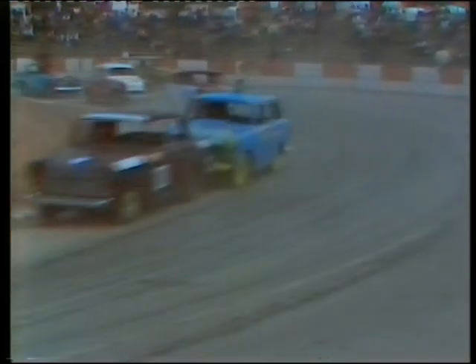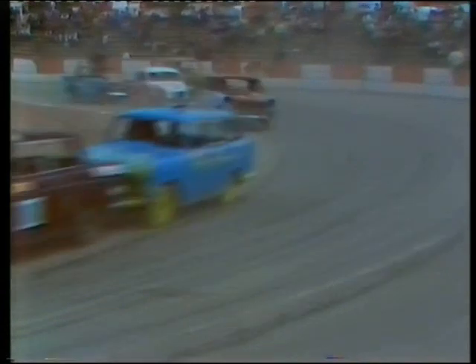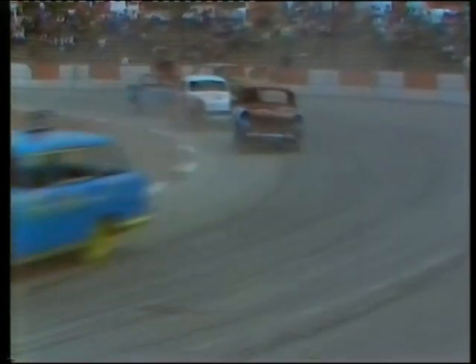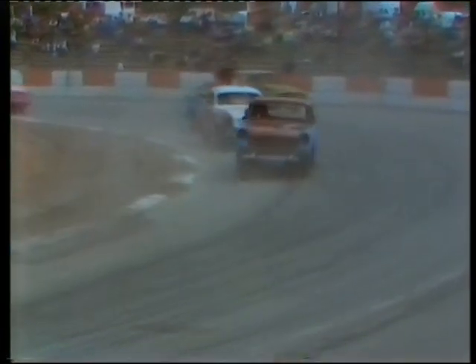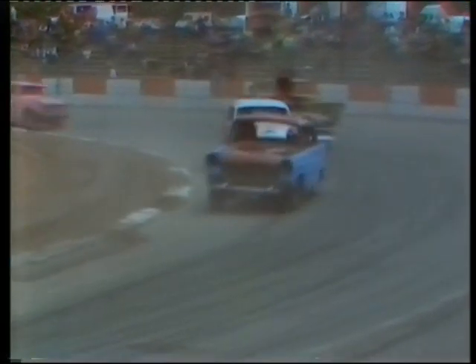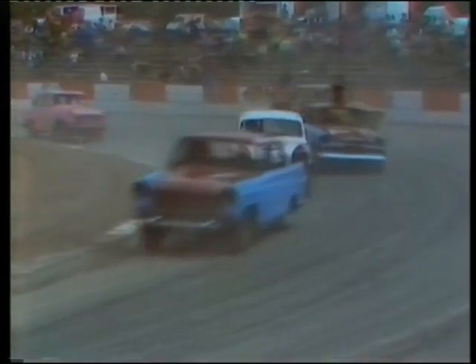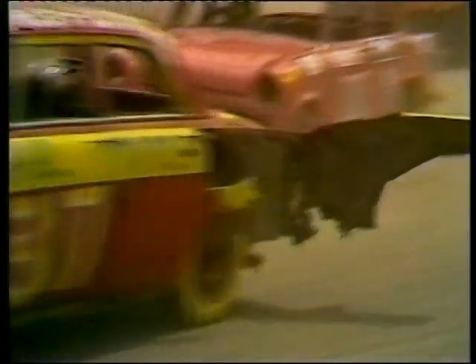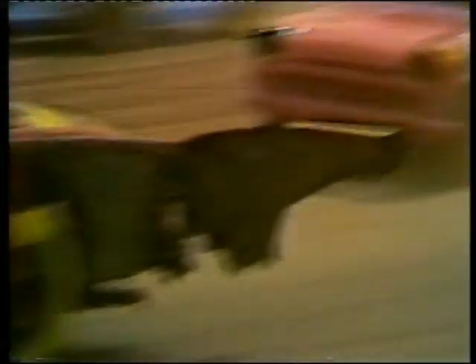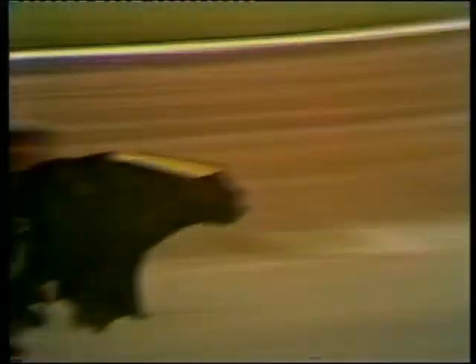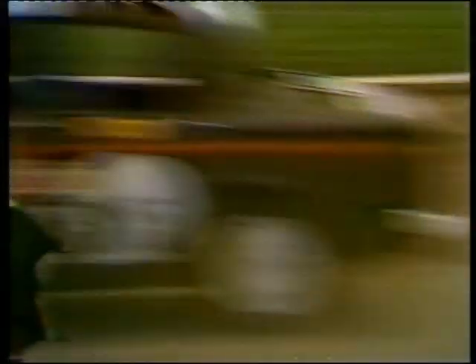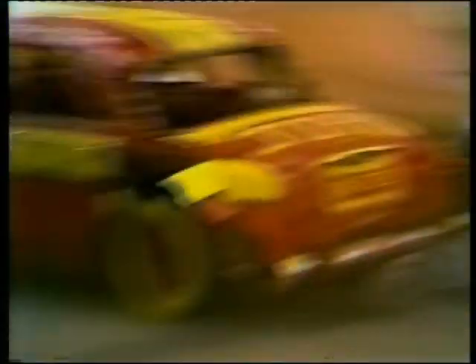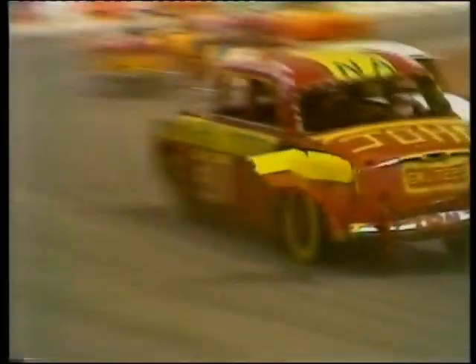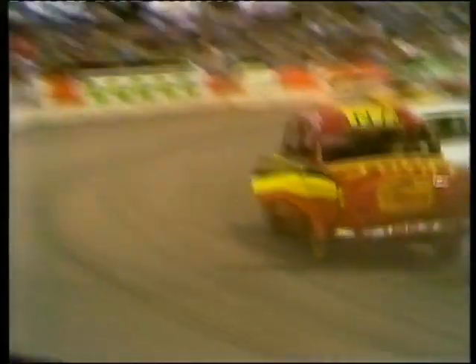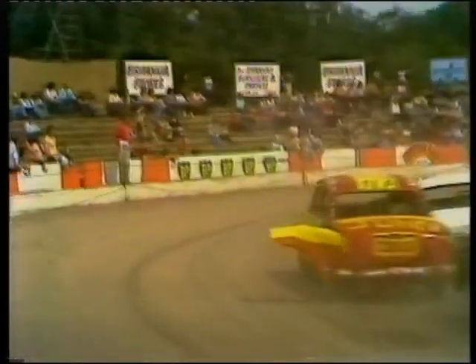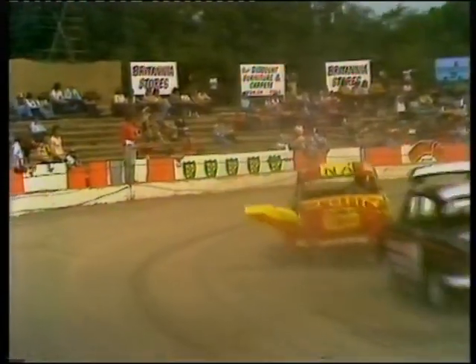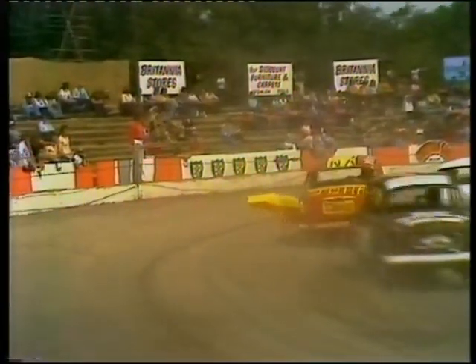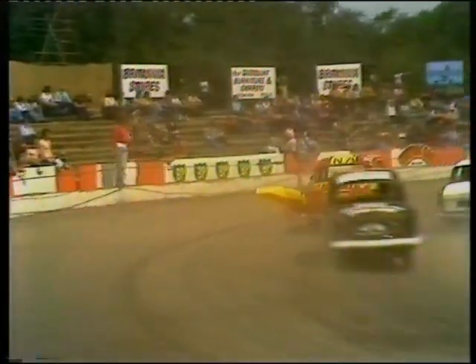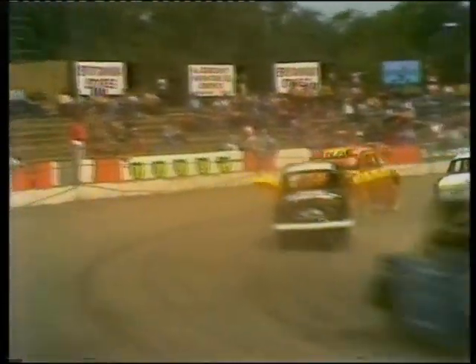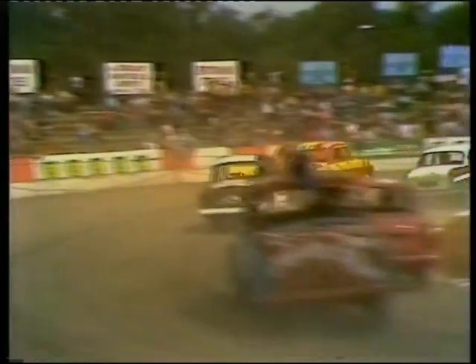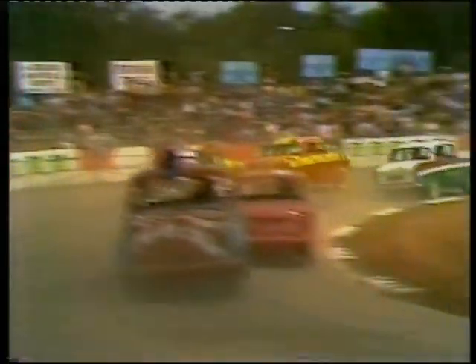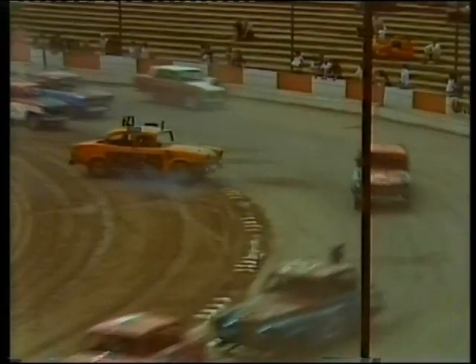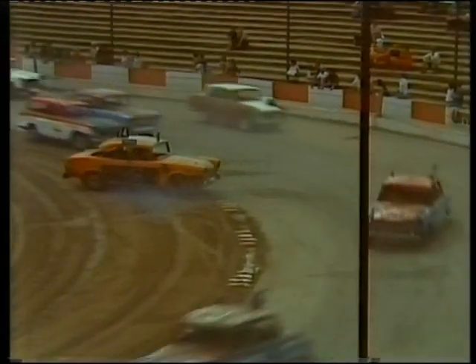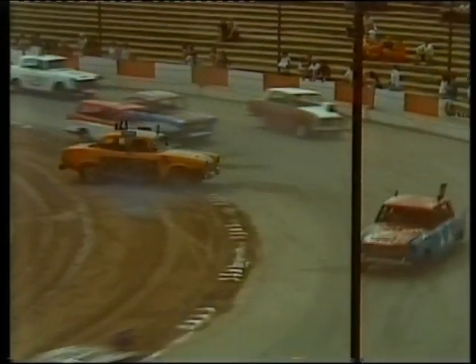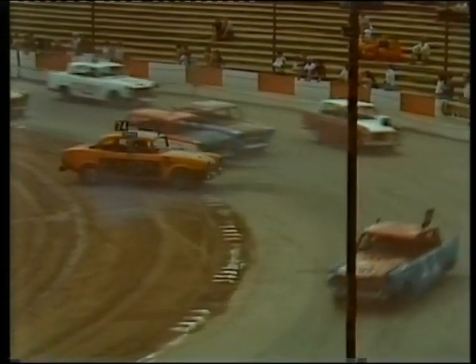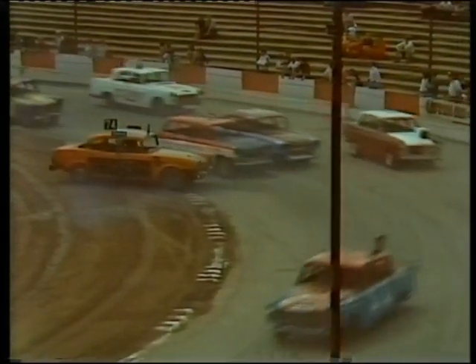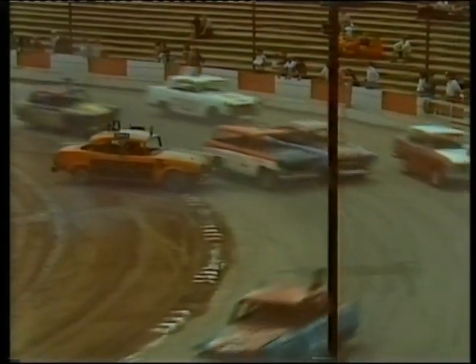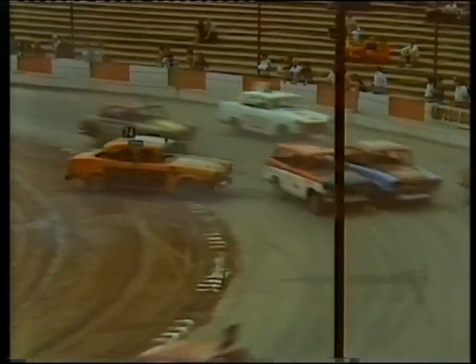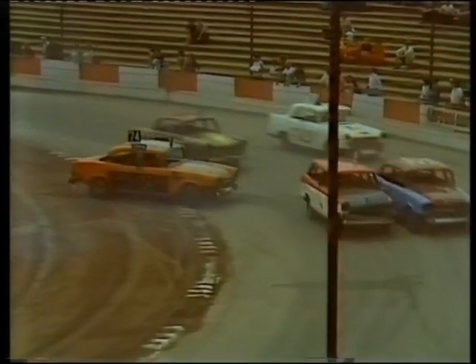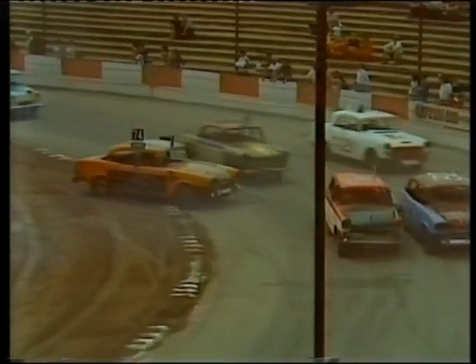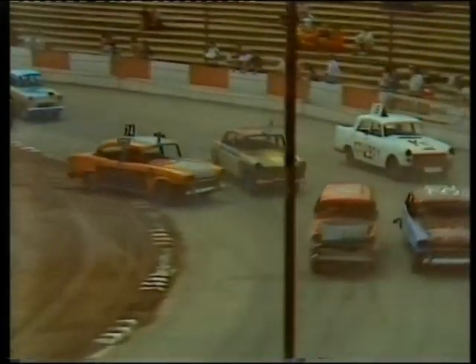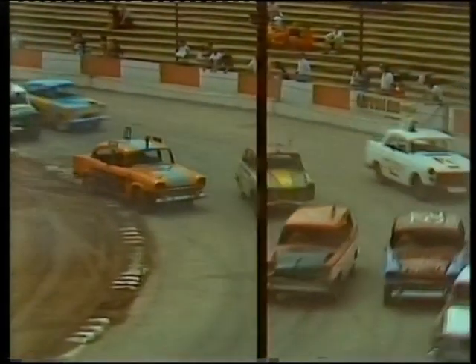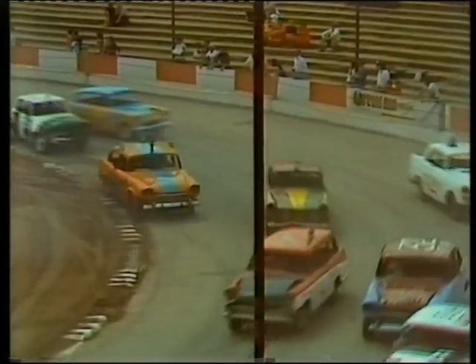I think we shall see one or two laps where they'll start to settle down — just get the feel of the track and get the feel of their cars — and then we should see the action really begin.